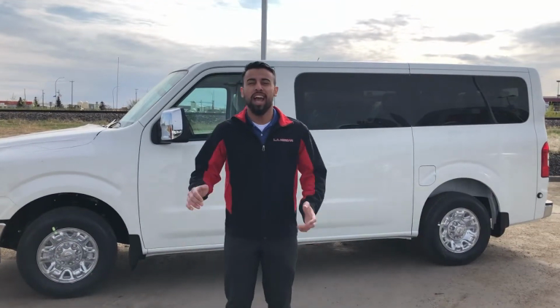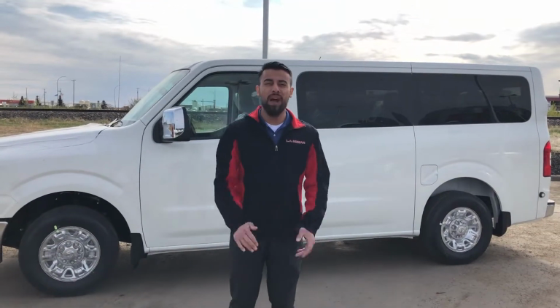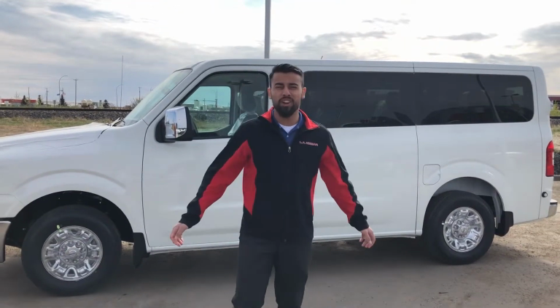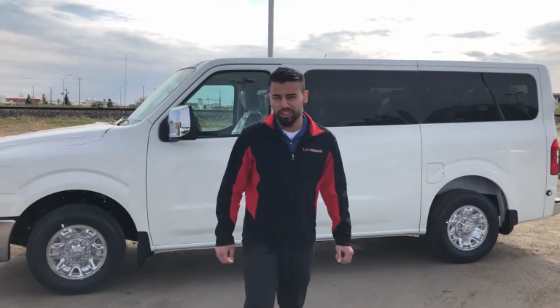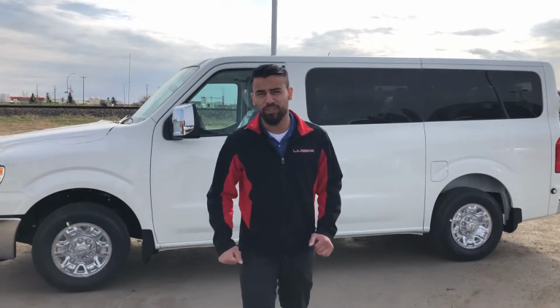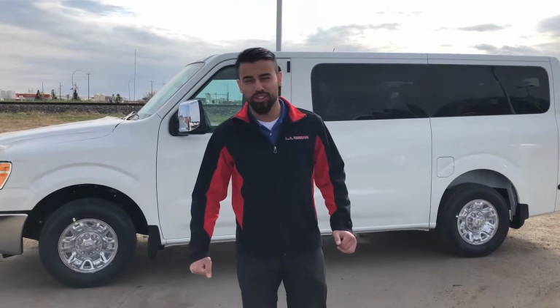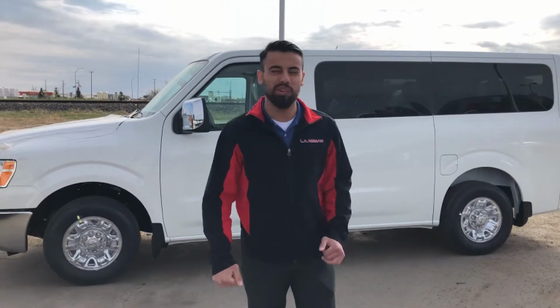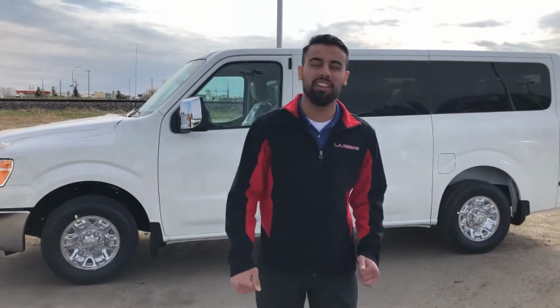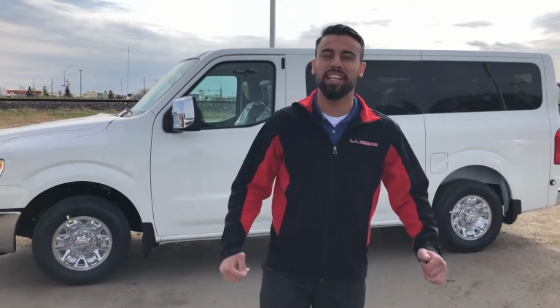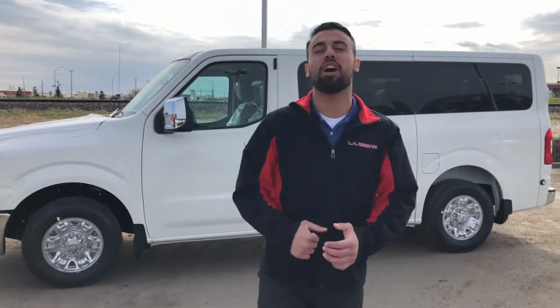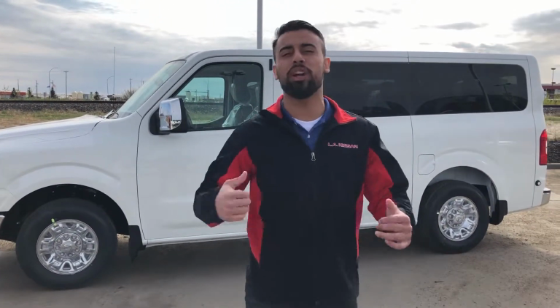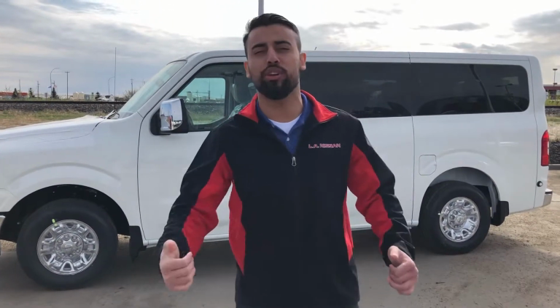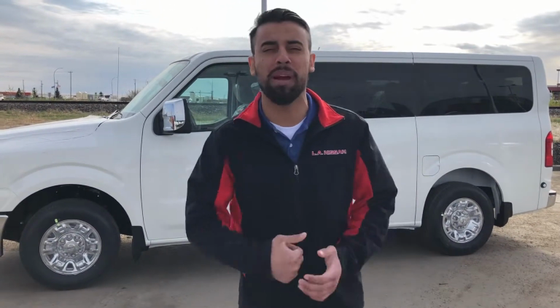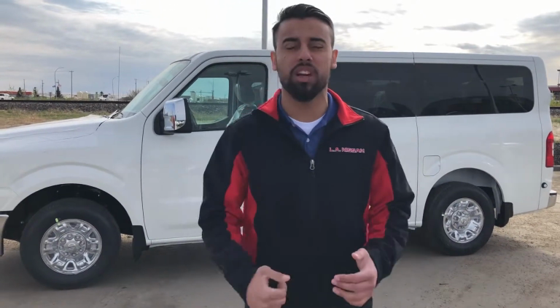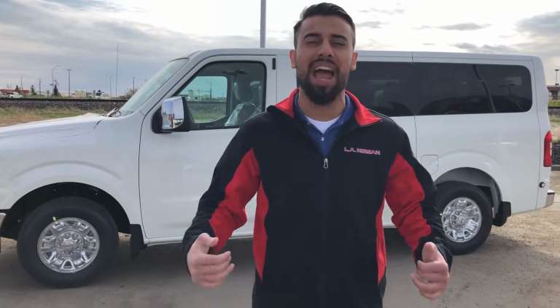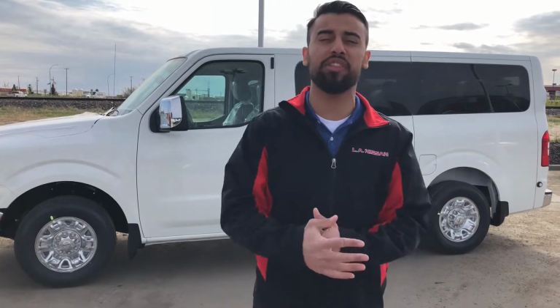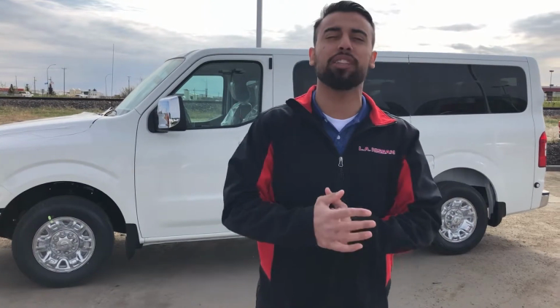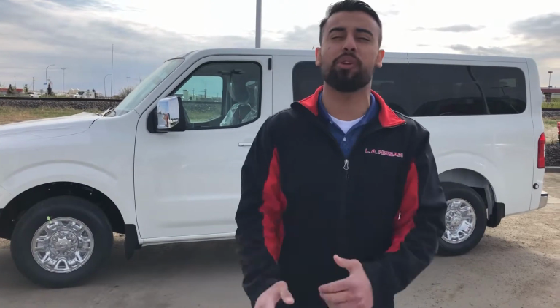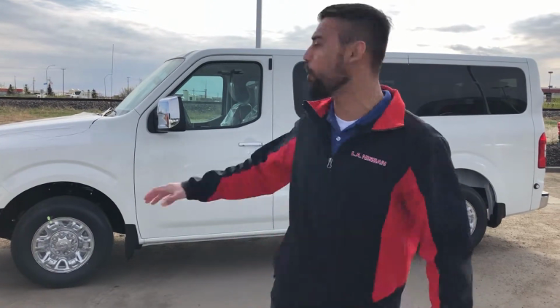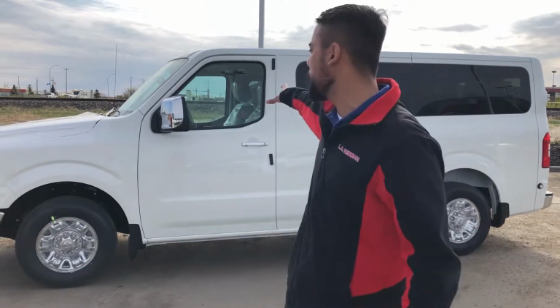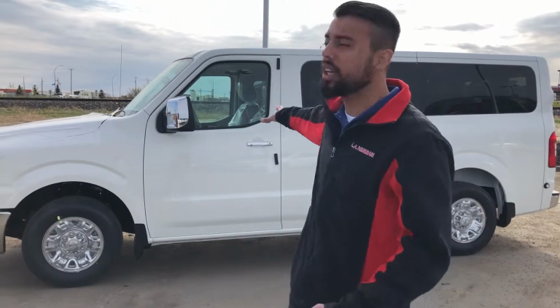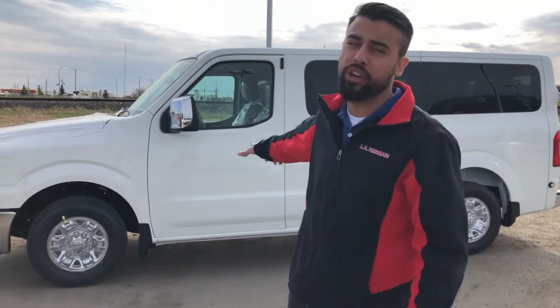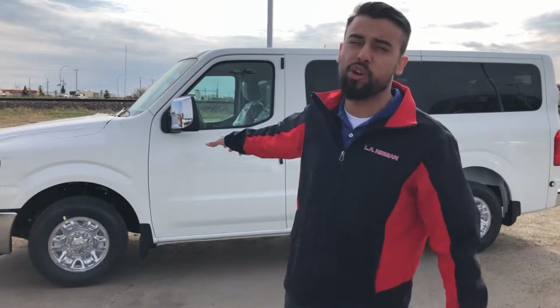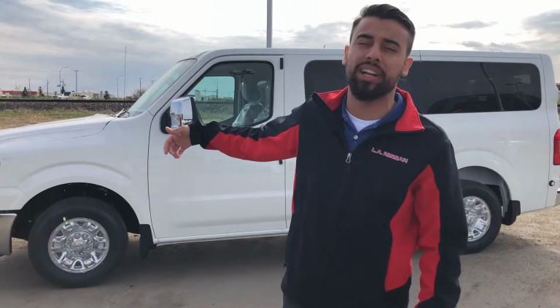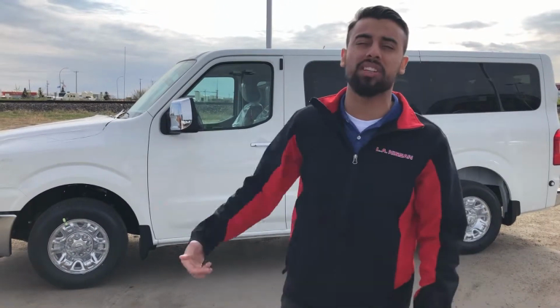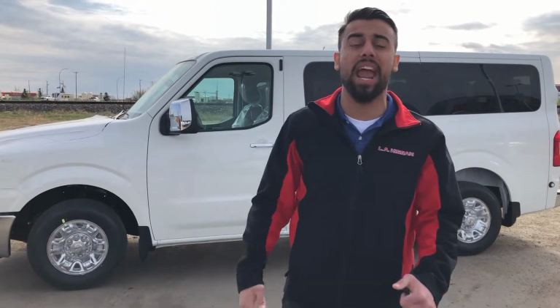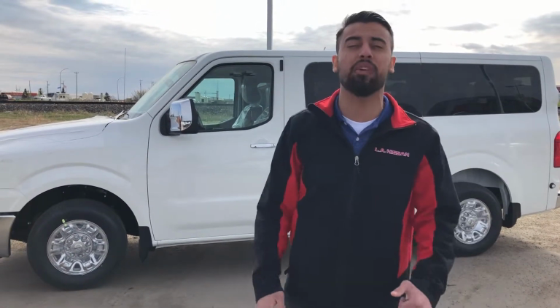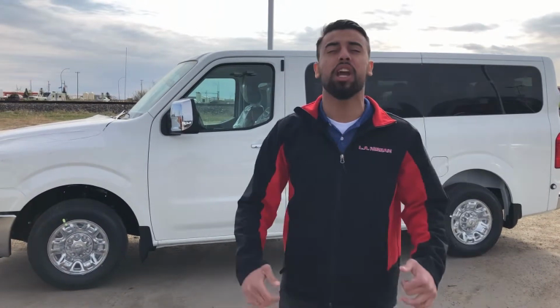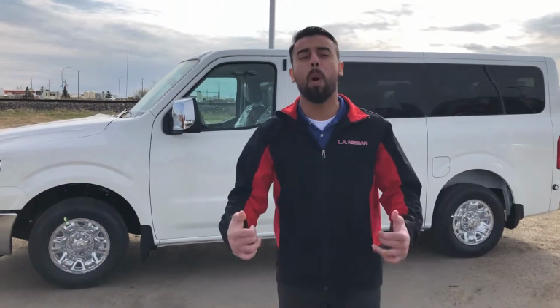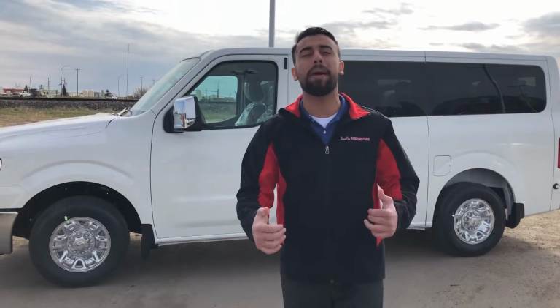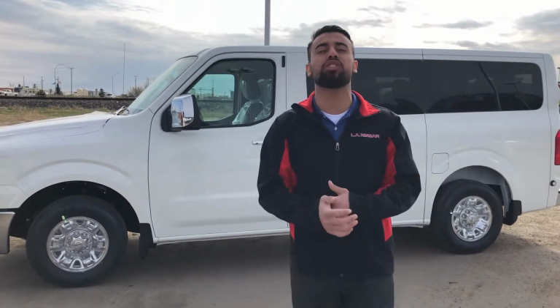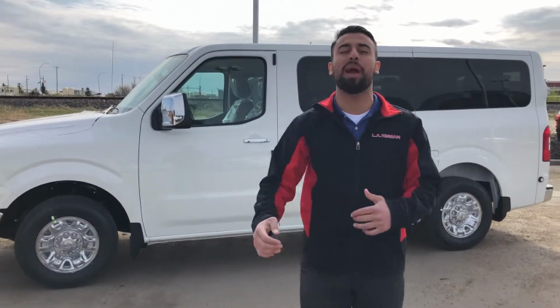Hello Anton, this is Faraz here with LA Nissan. I want to introduce myself. Anthony asked me to record a quick first-look video for you on our Nissan NV 12 passenger van.